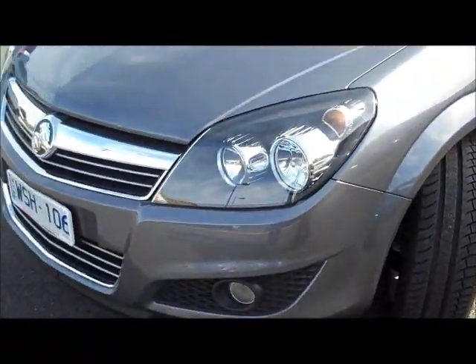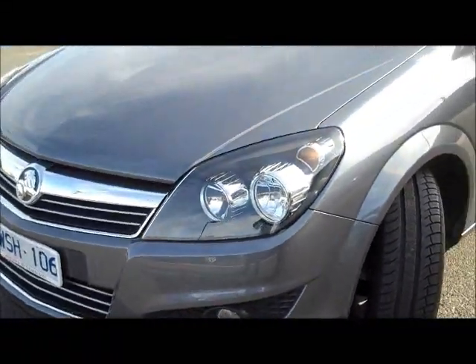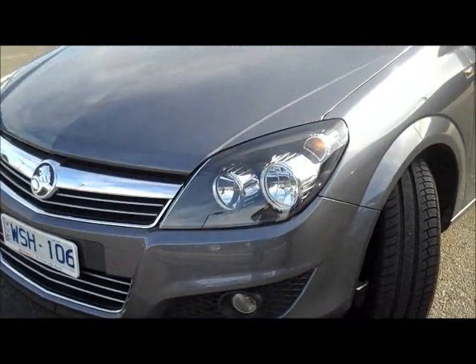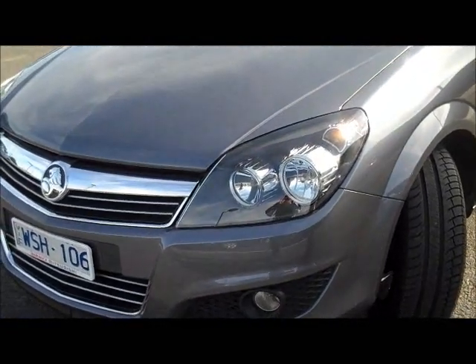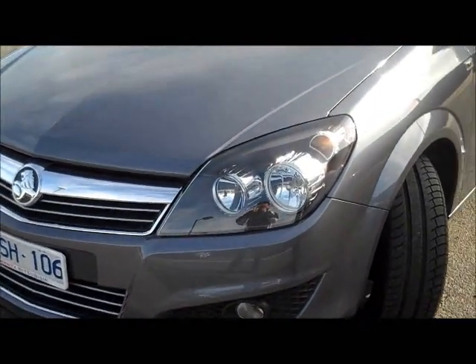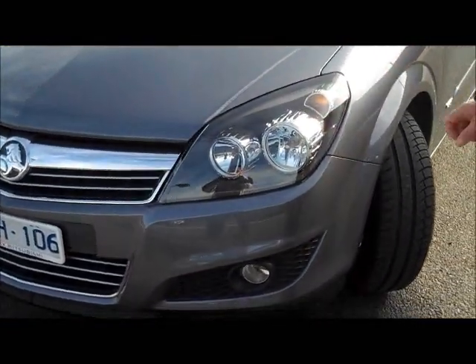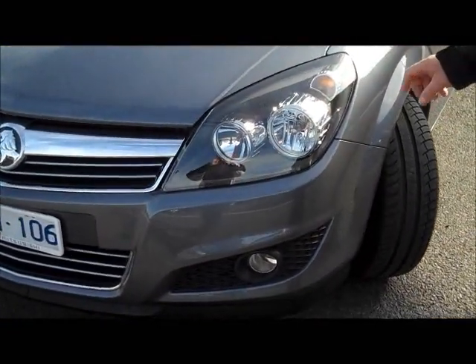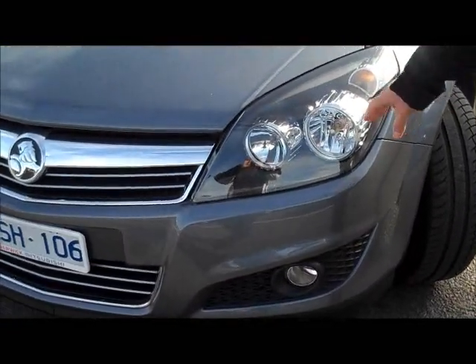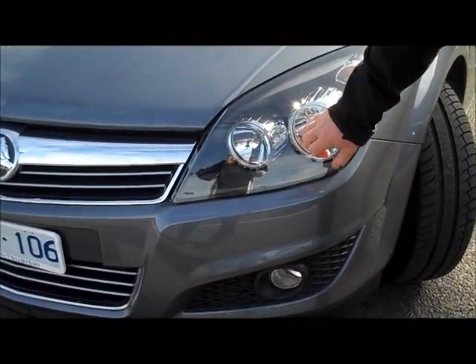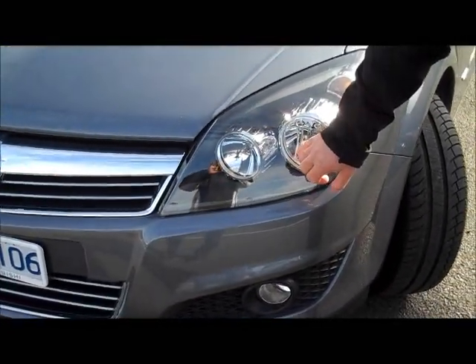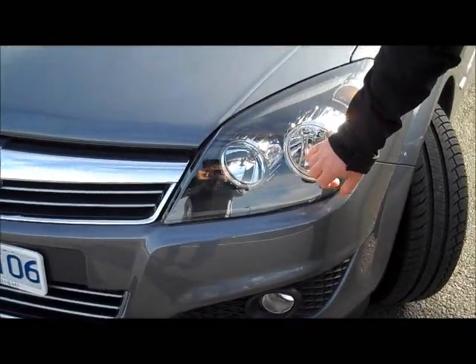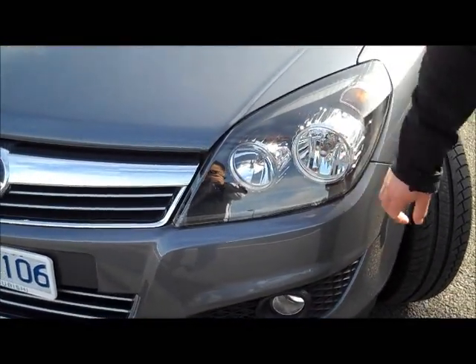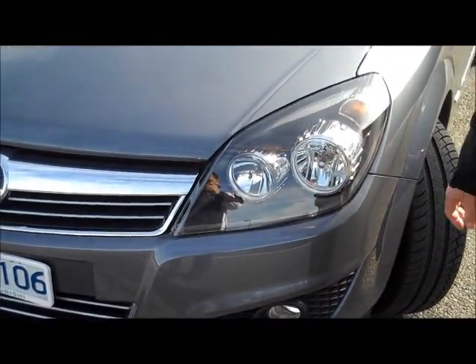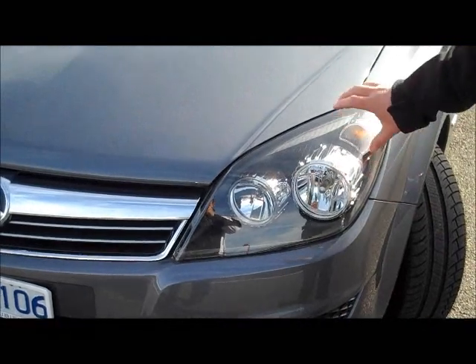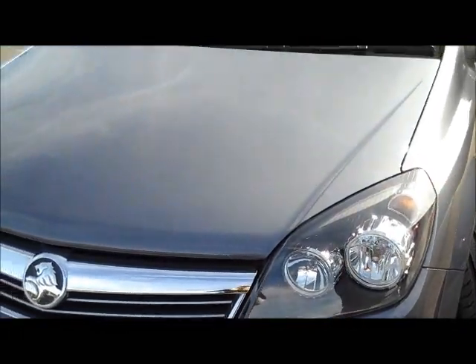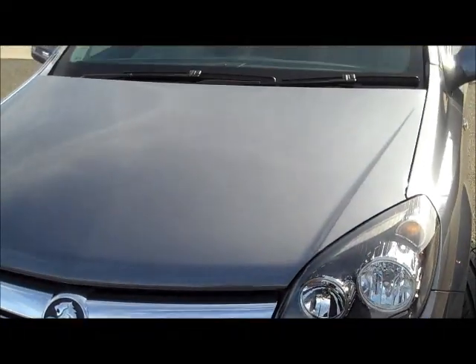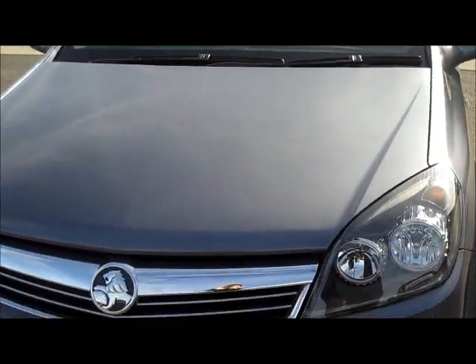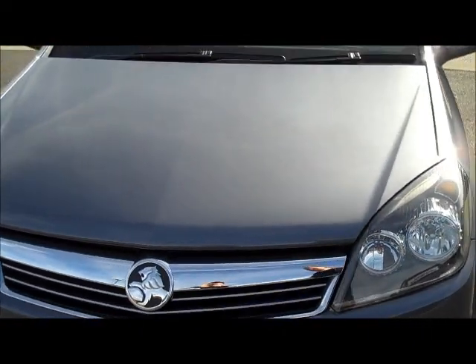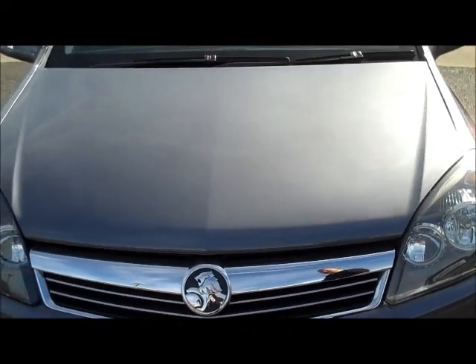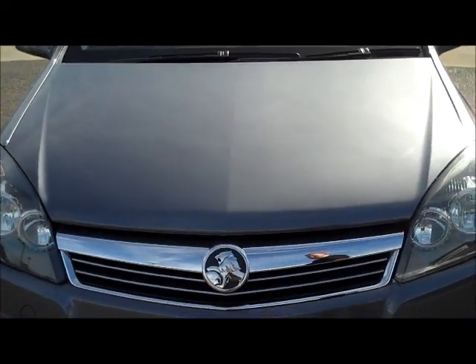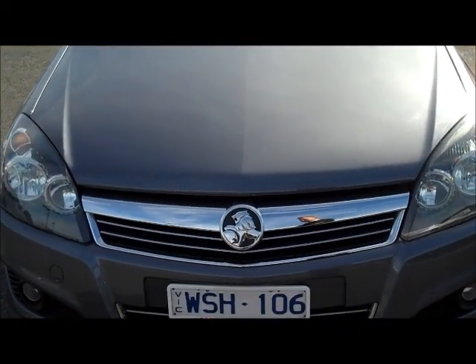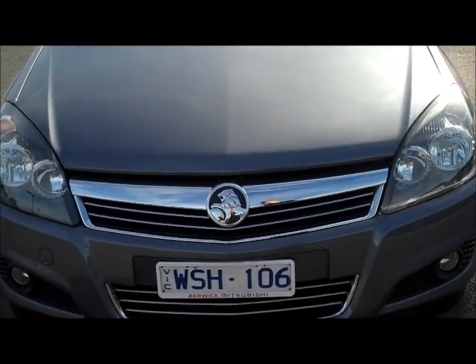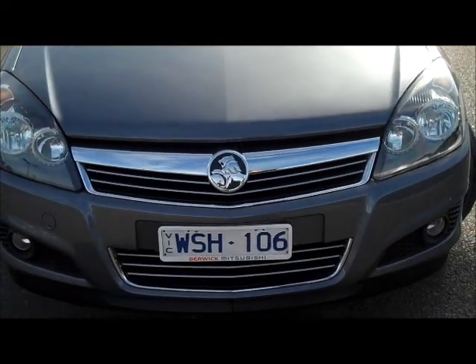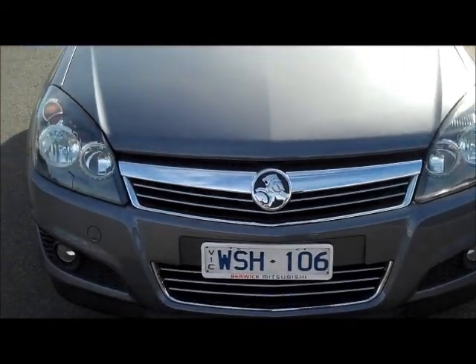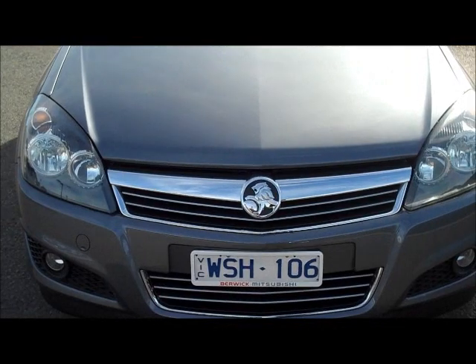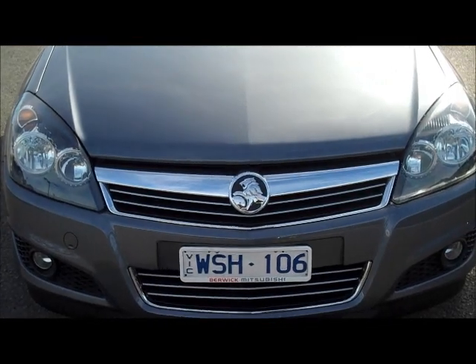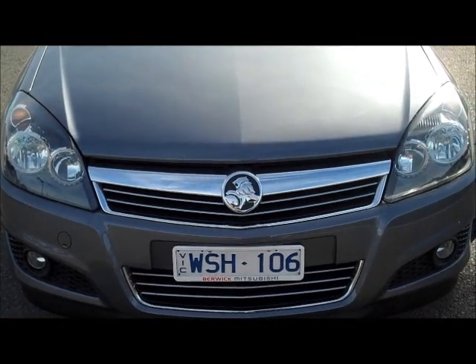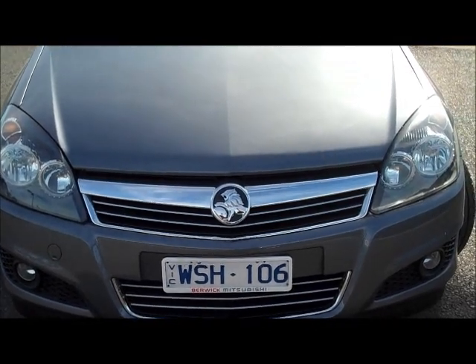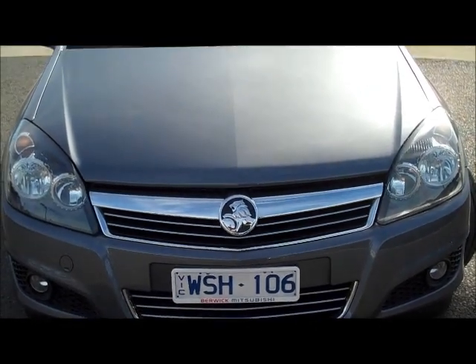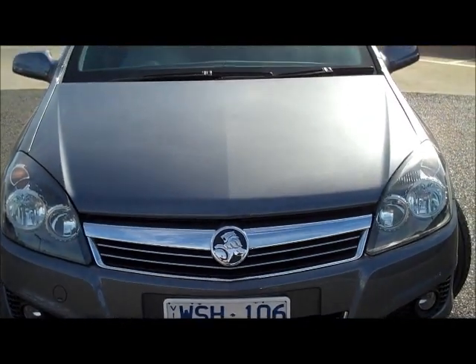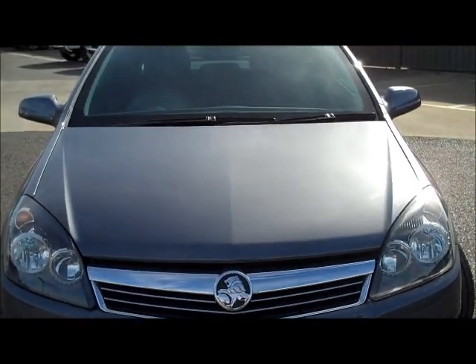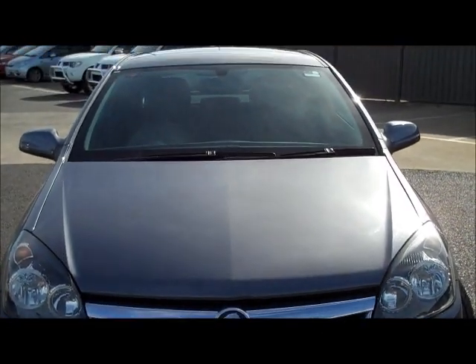Moving back across the front, you can see it's got the nice black-backed front headlights with chrome accents around the headlight surrounds. And being the CDX, you get the full chrome grille, and the fog lights are standard from the factory.